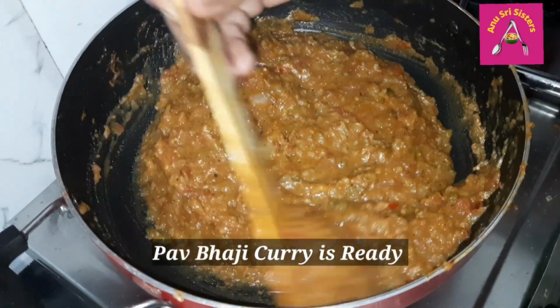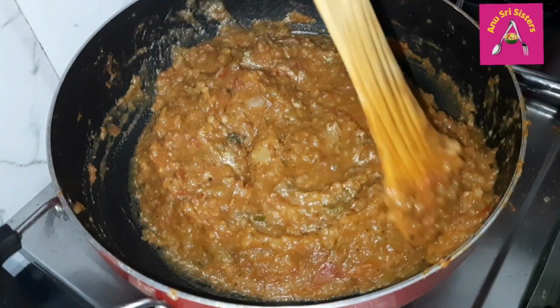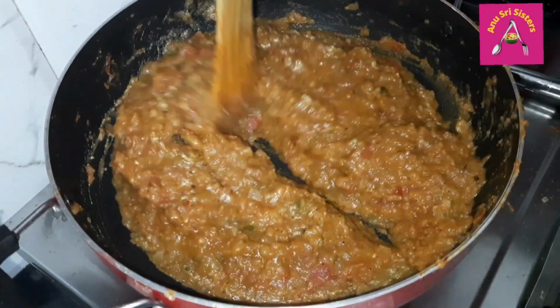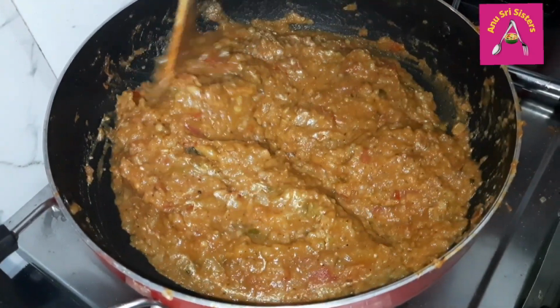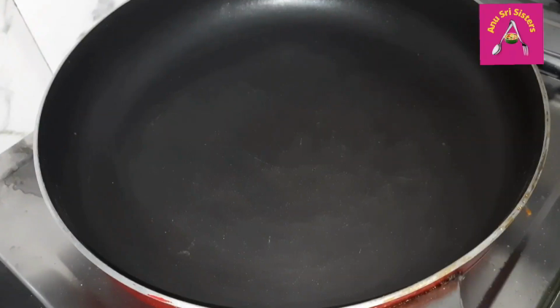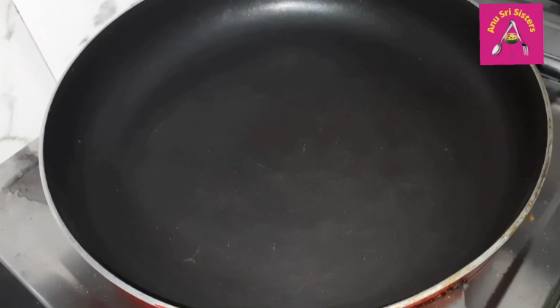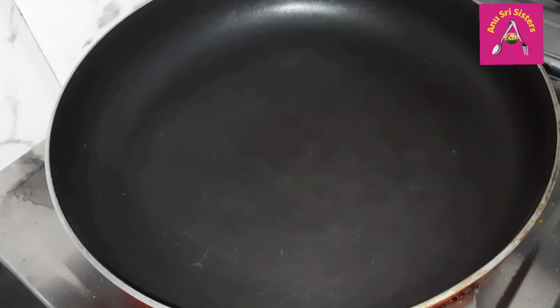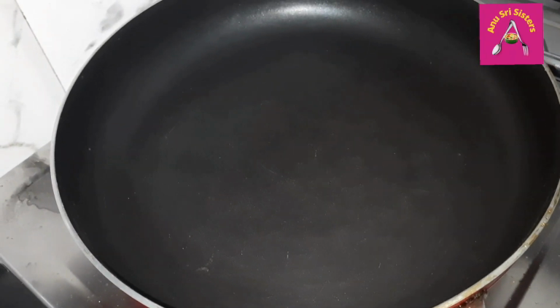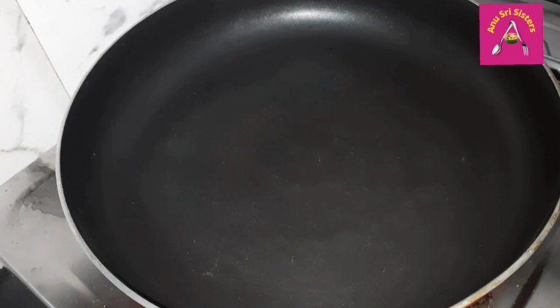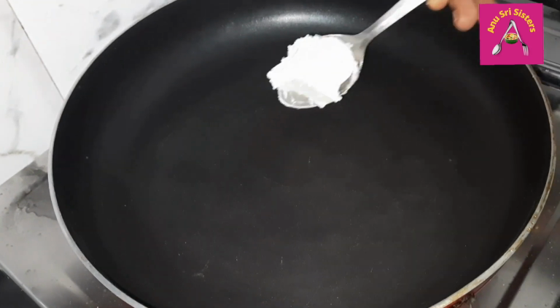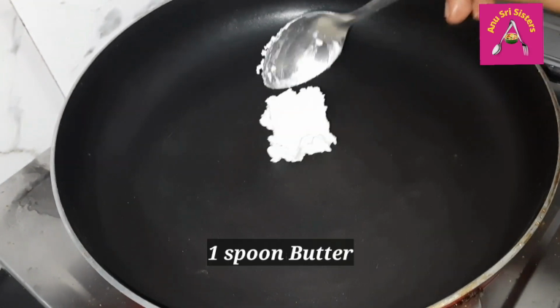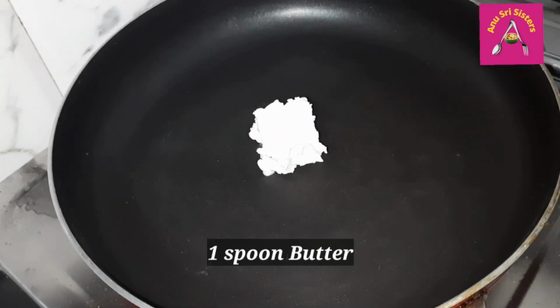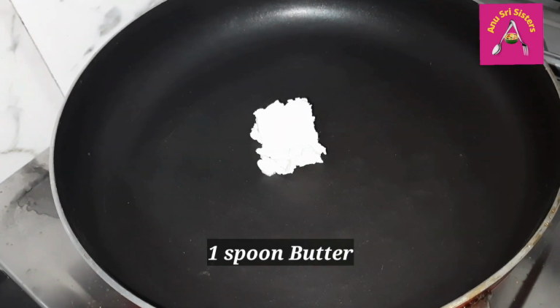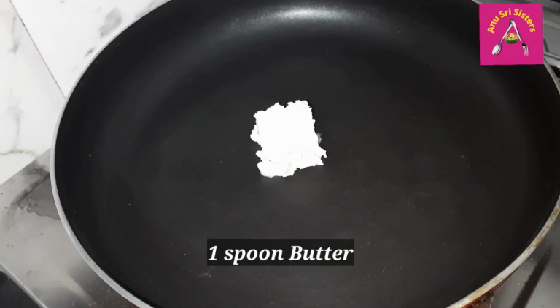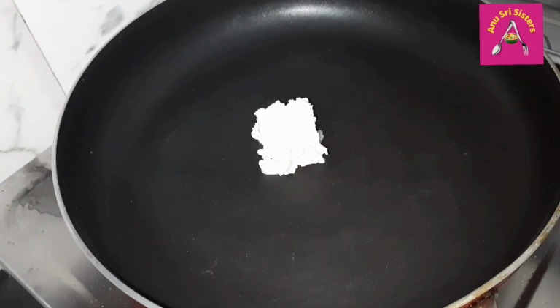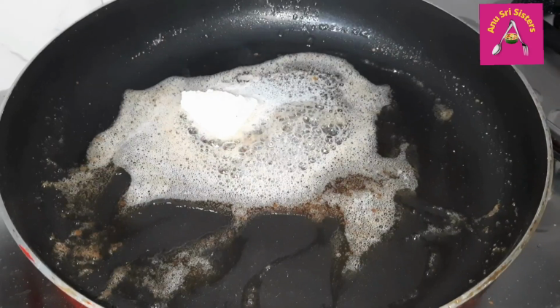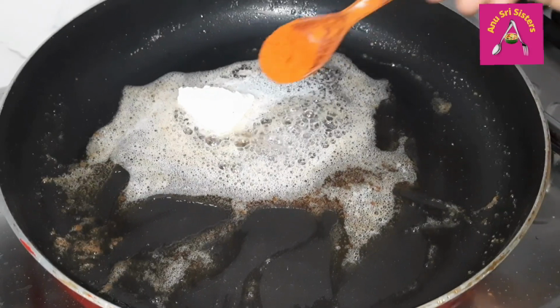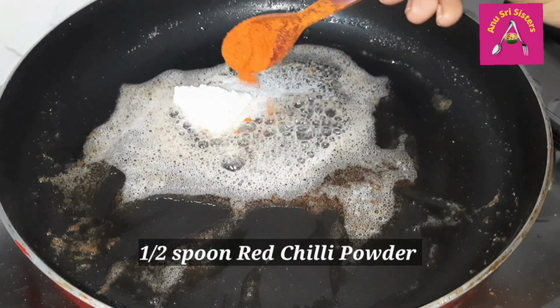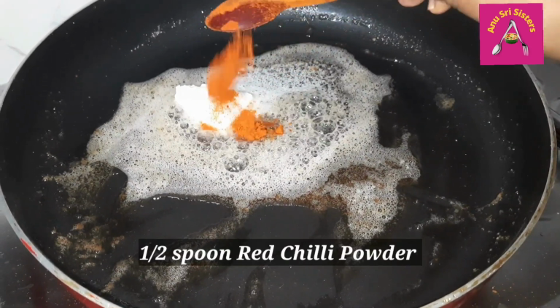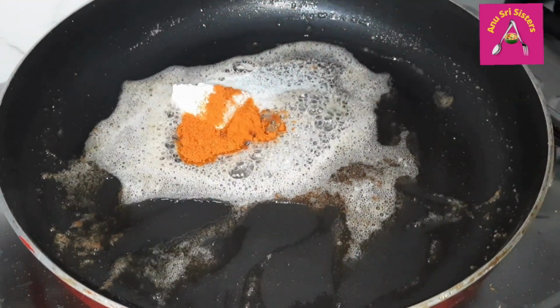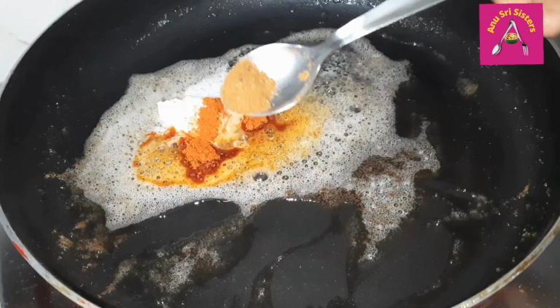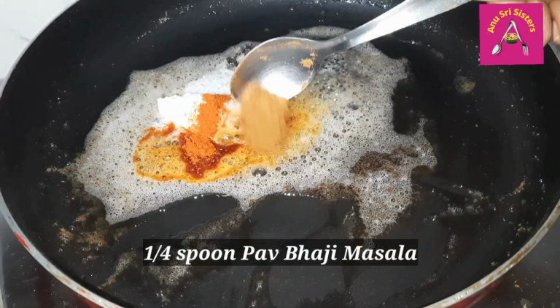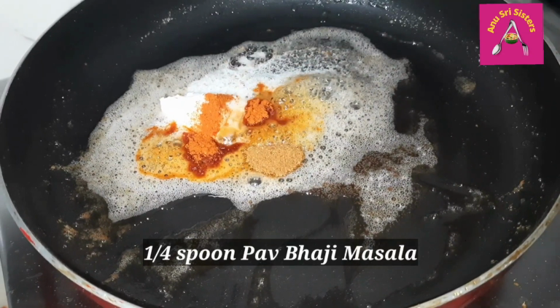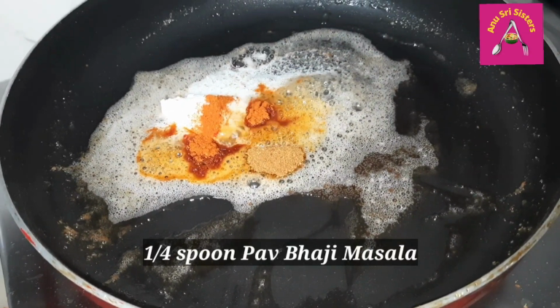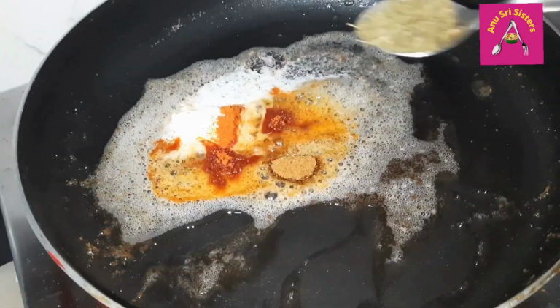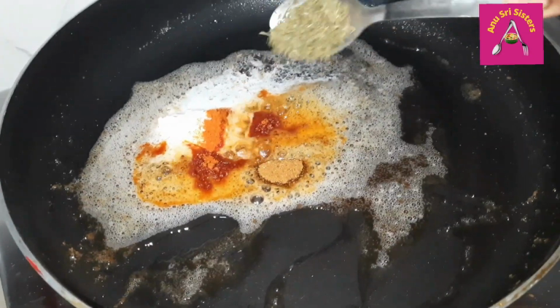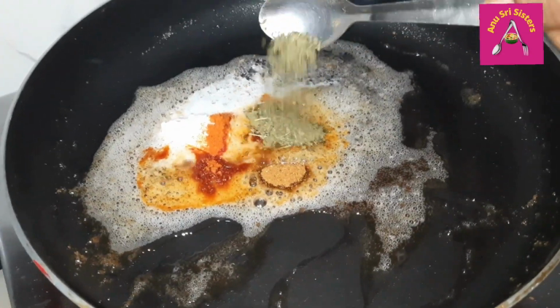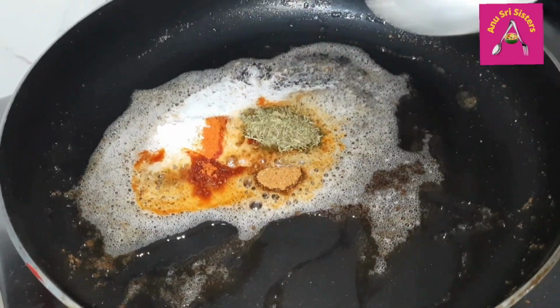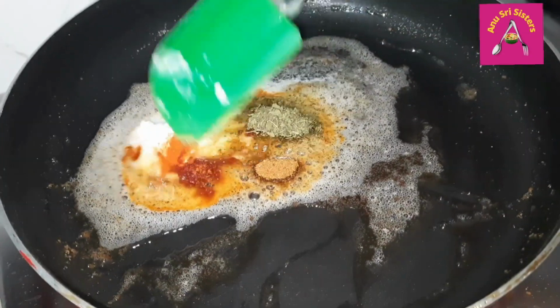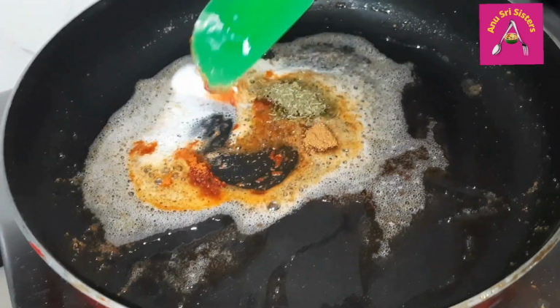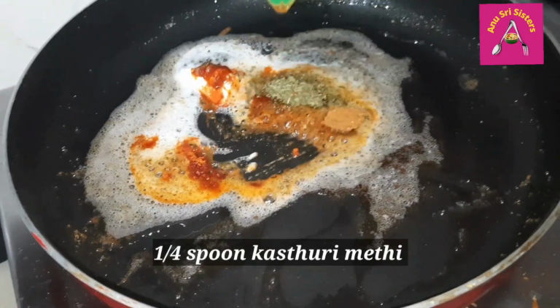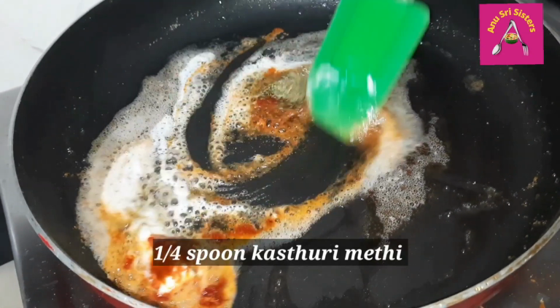Now put butter, half spoon, half spoon of masala, half spoon of kamar, medium spoon of sesame sauce, medium spoon of kebabar.